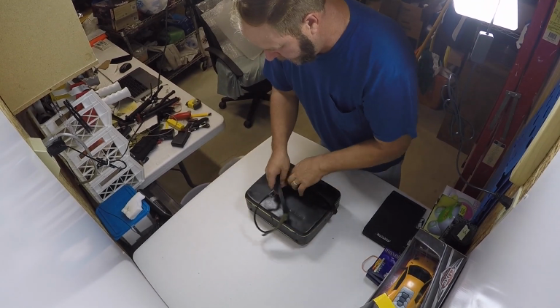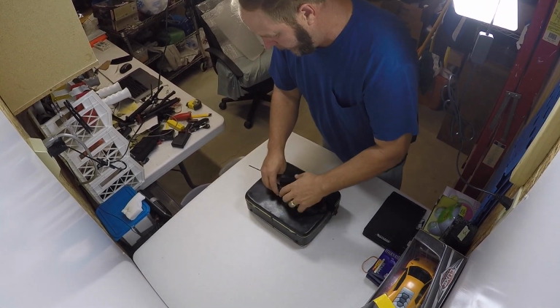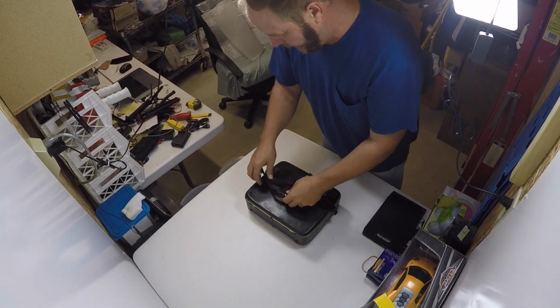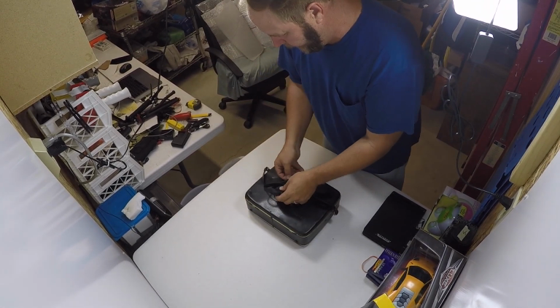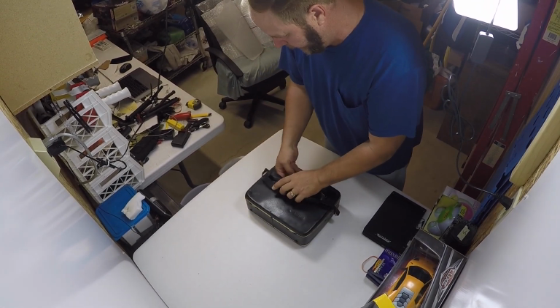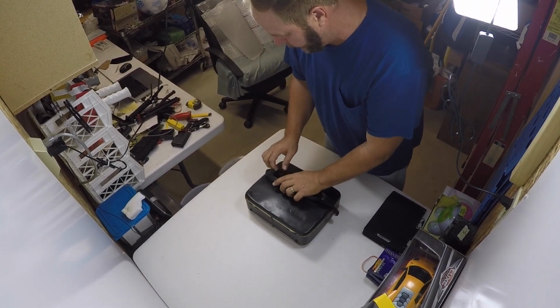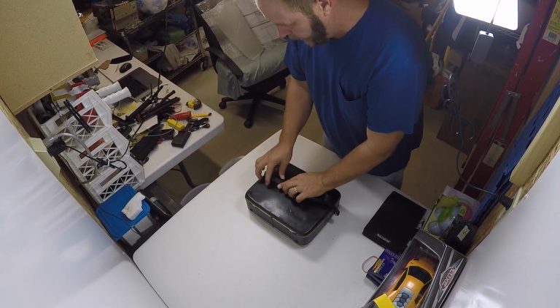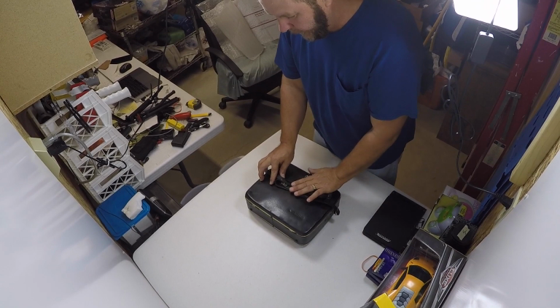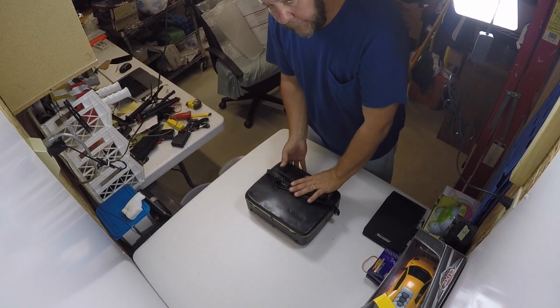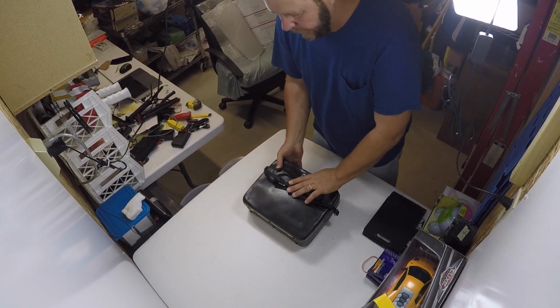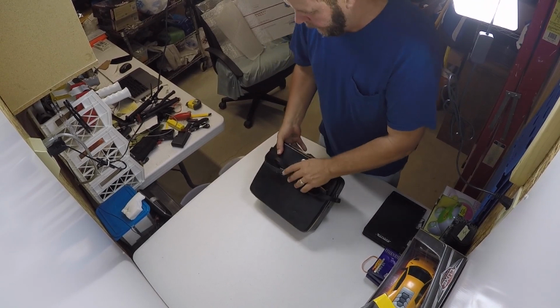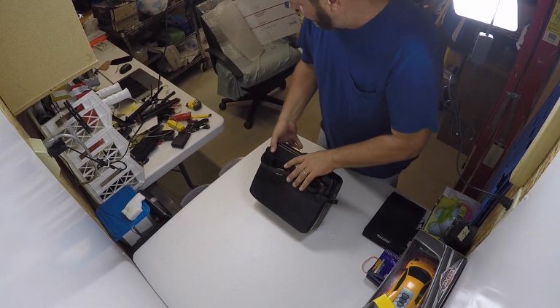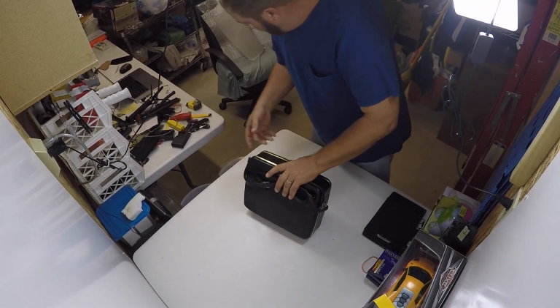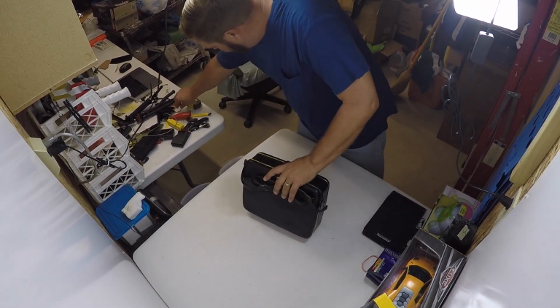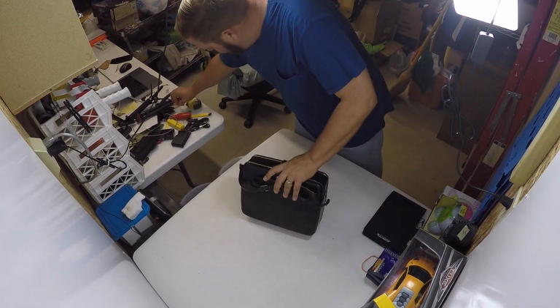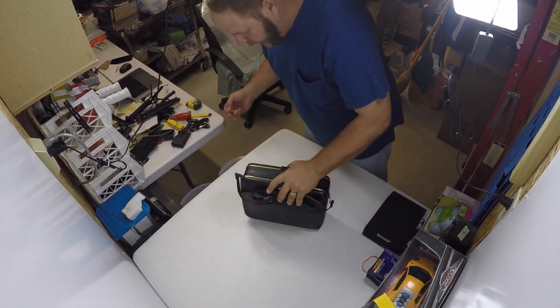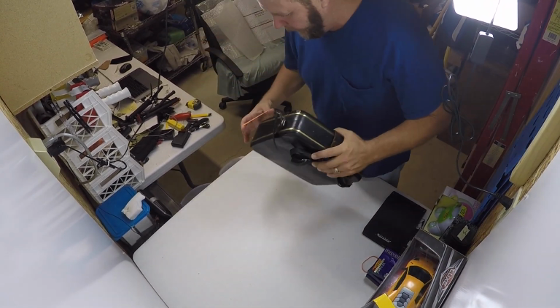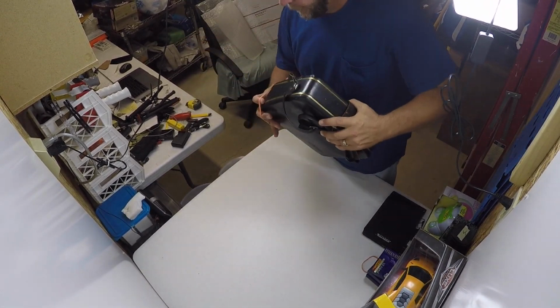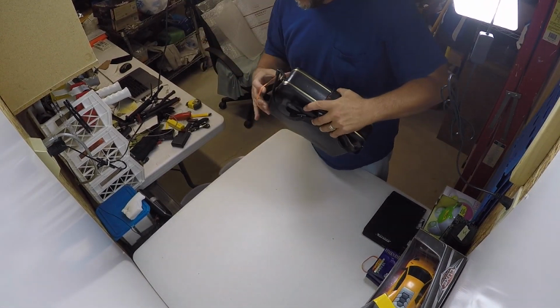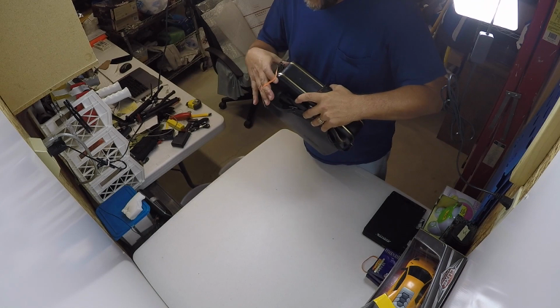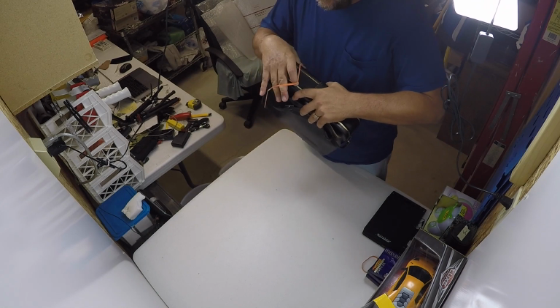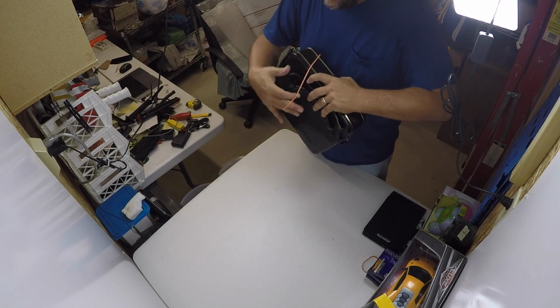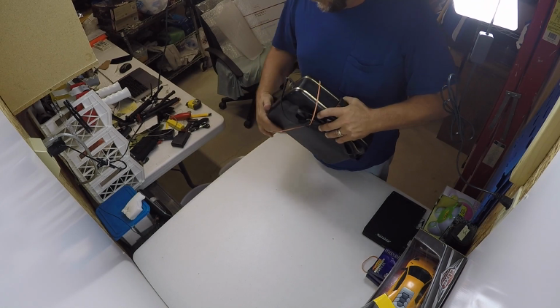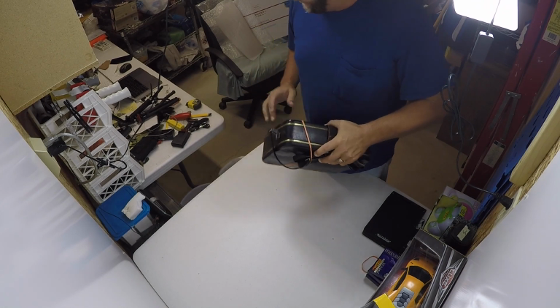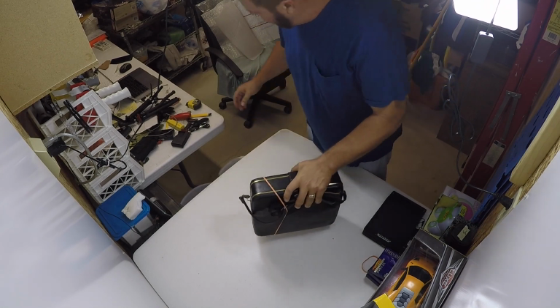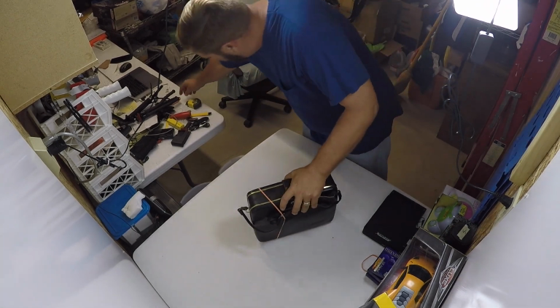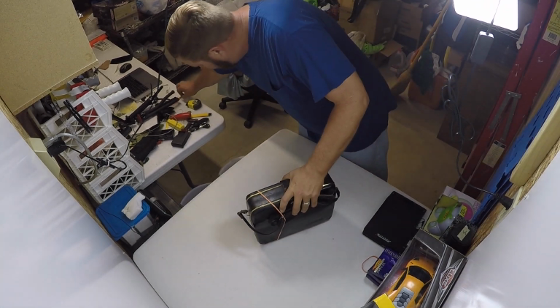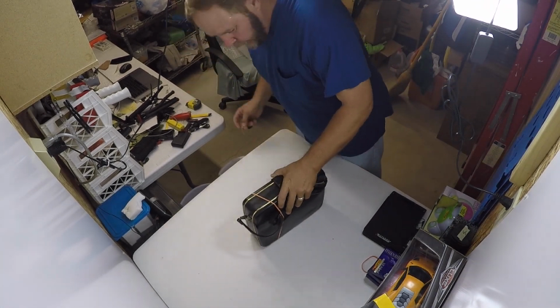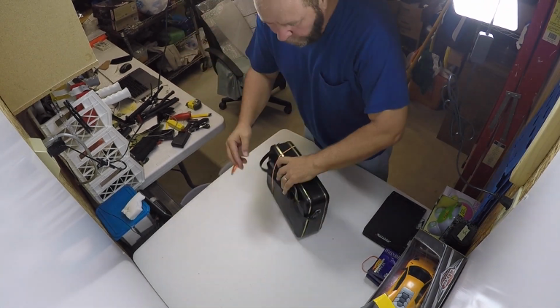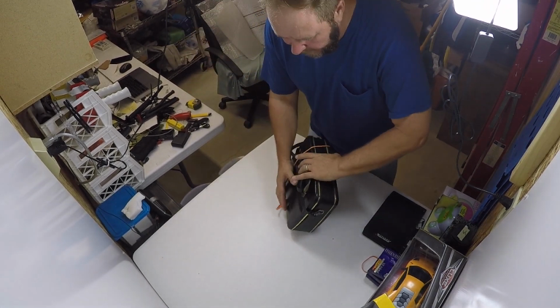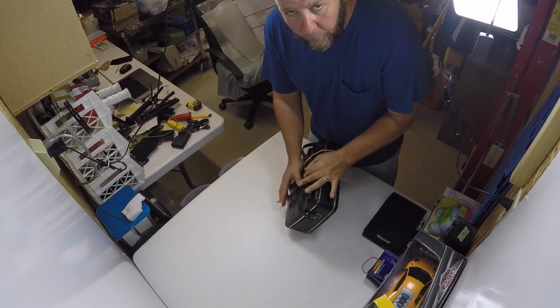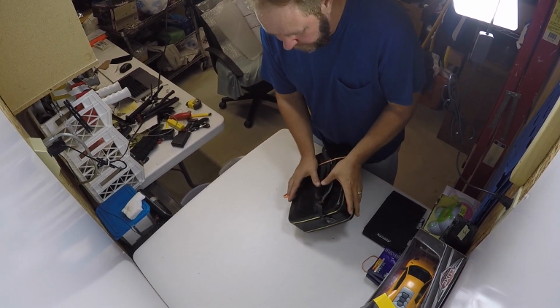Since the case doesn't fully secure, I'm going to take just a couple of rubber bands. All the rubber bands are going to do is help hold this down while I work with it.